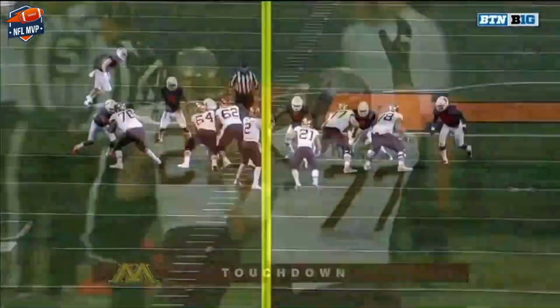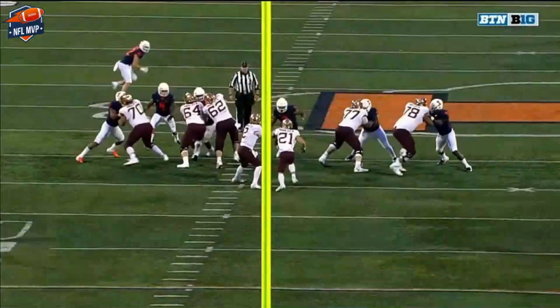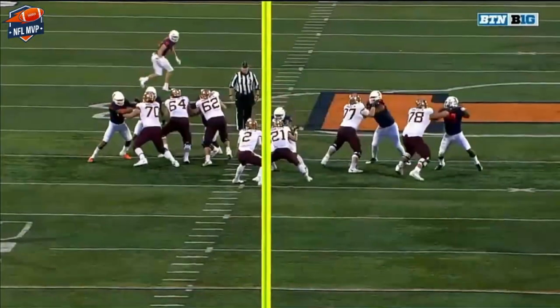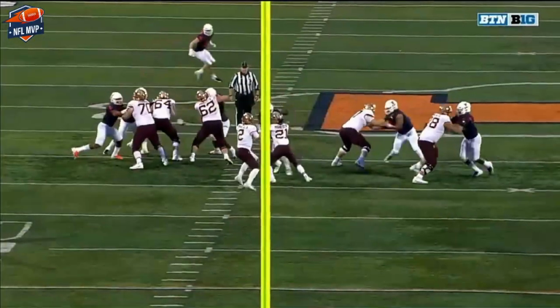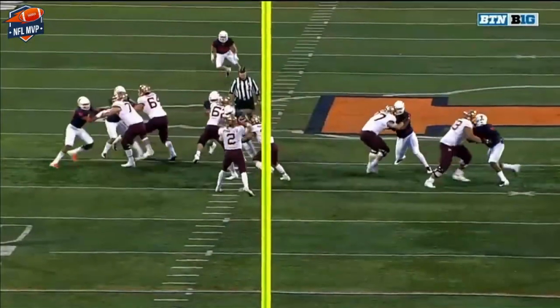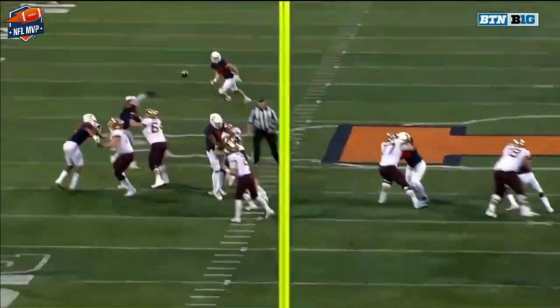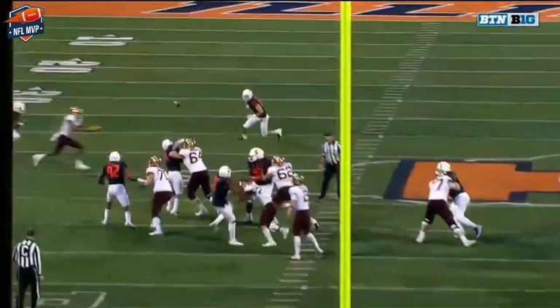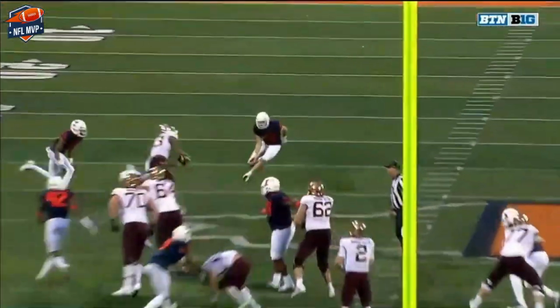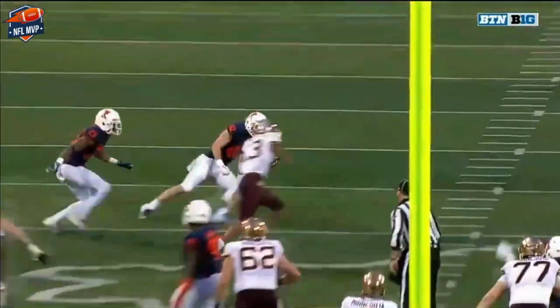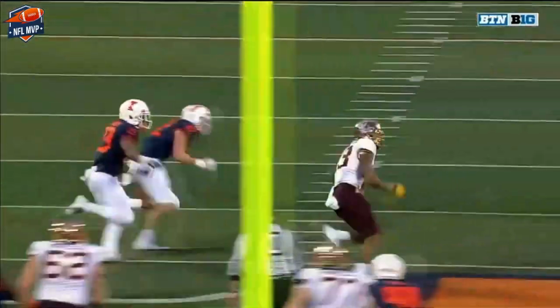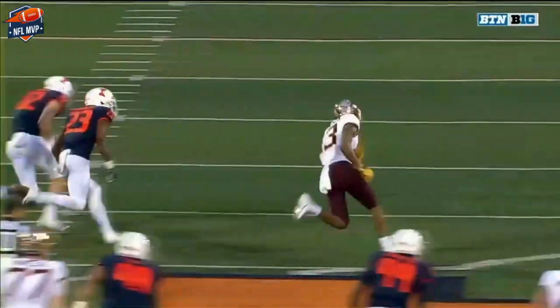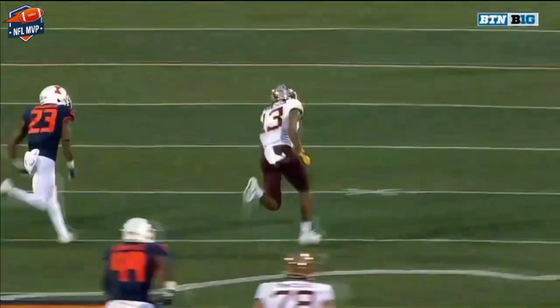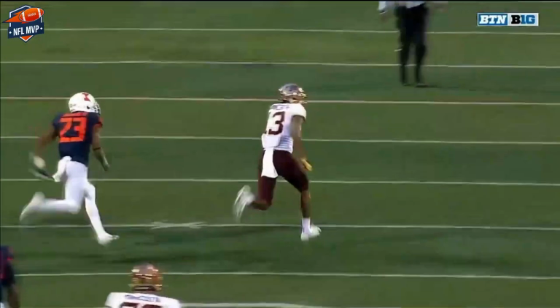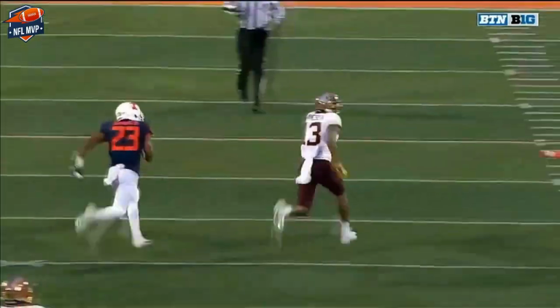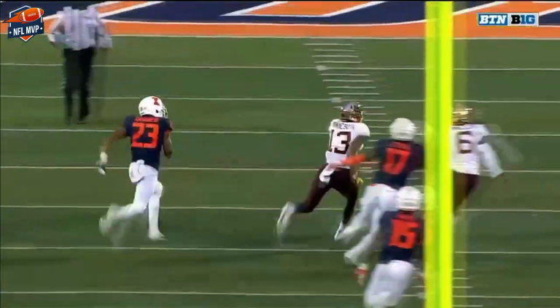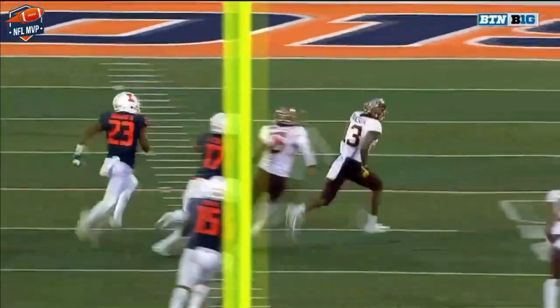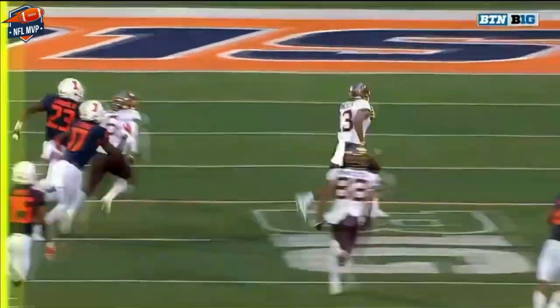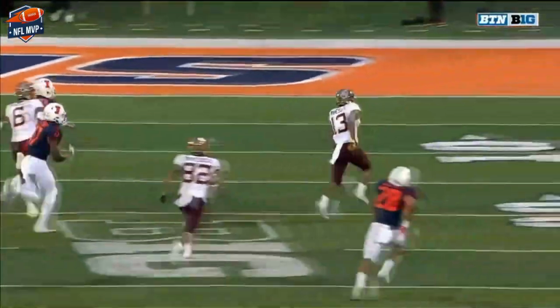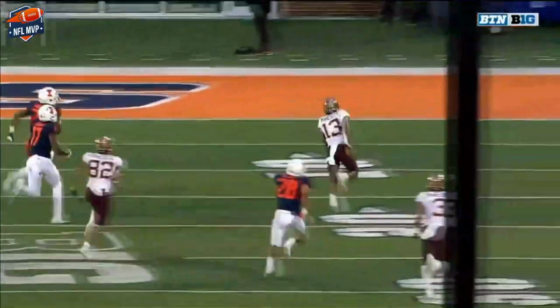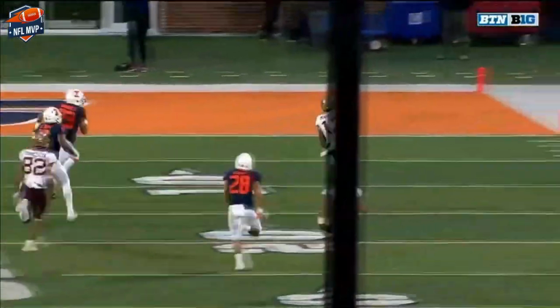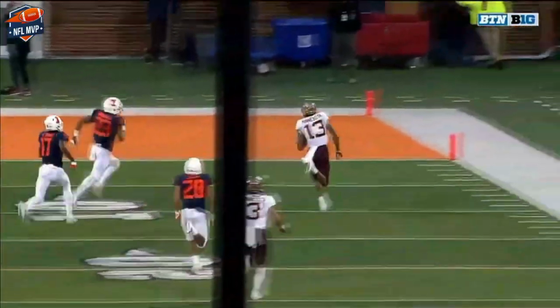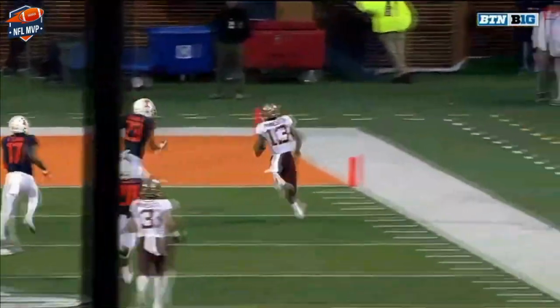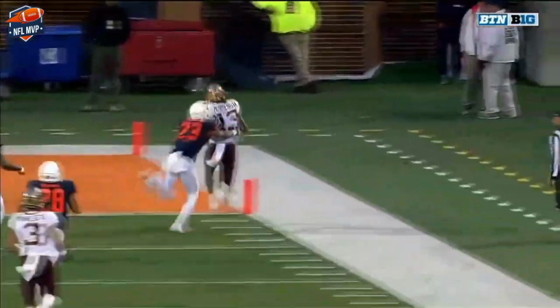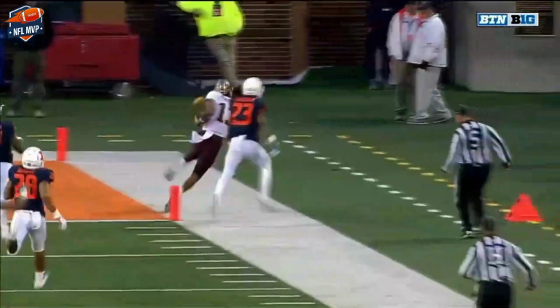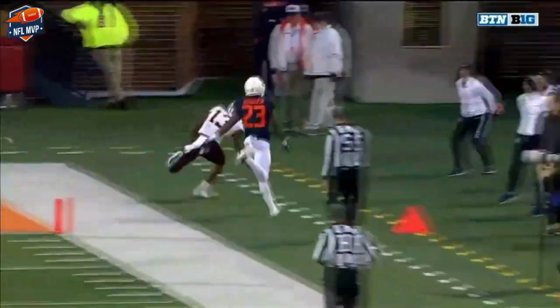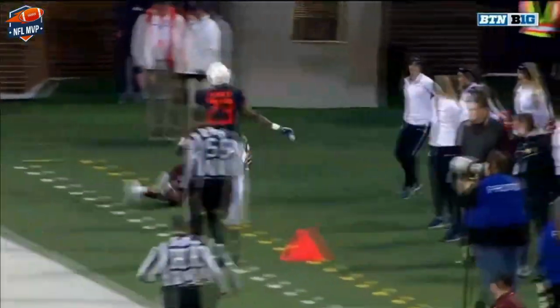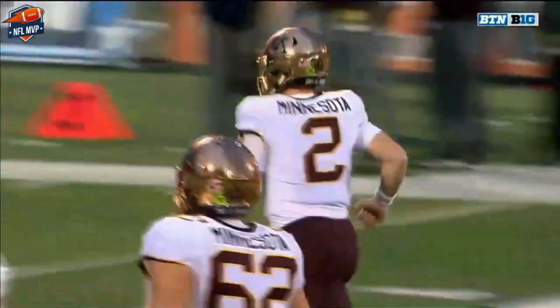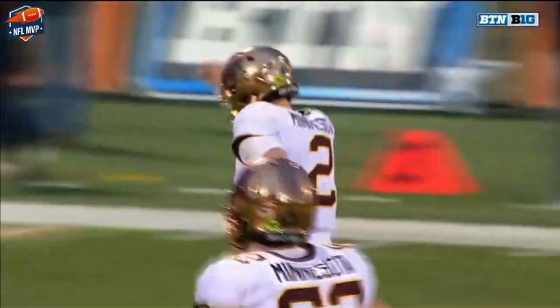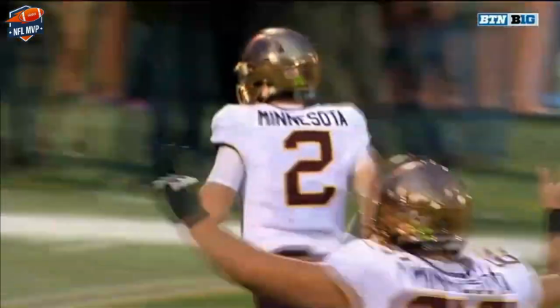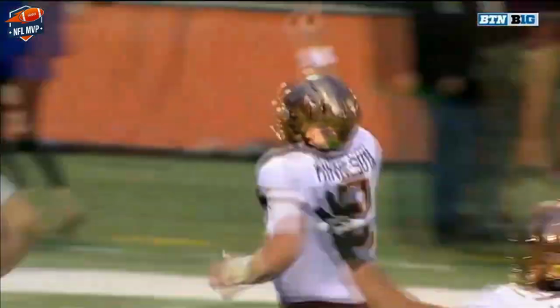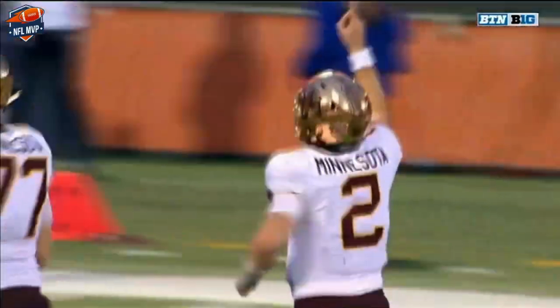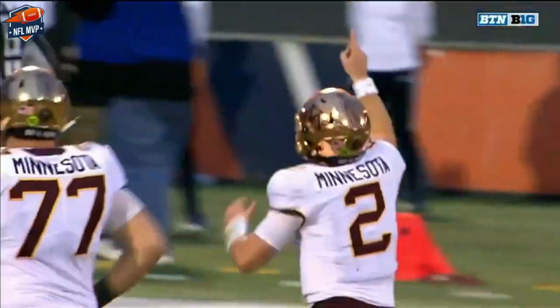Rashad Bateman inside the 10 and into the end zone for the Golden Gophers. It's the run-pass option — he hits the slant. You can see the safety right there, he started going up and then got his feet all tangled up. He didn't have a chance. He's got to see it, stay square, break downhill and make the tackle.